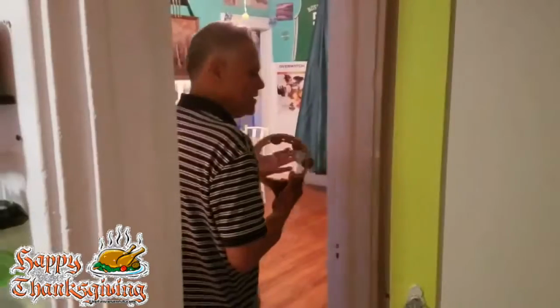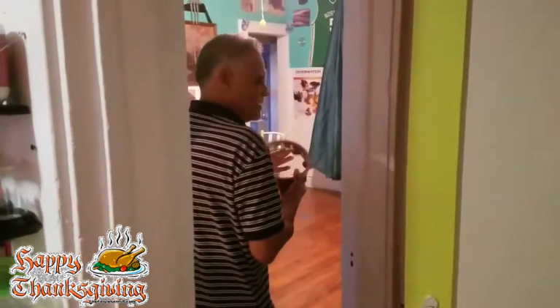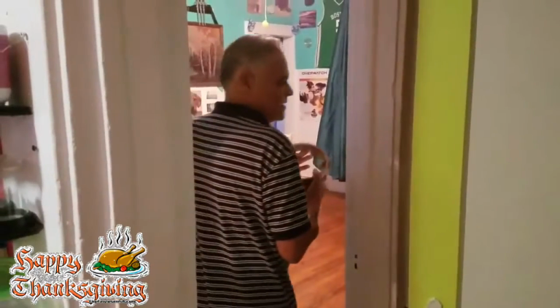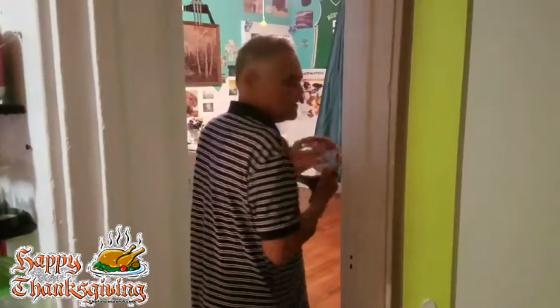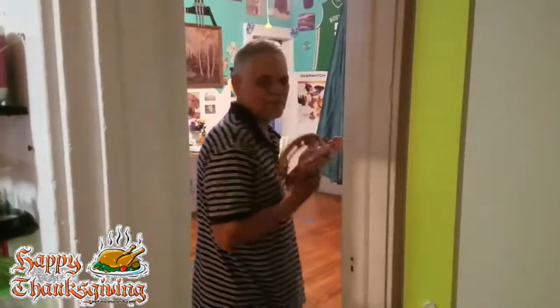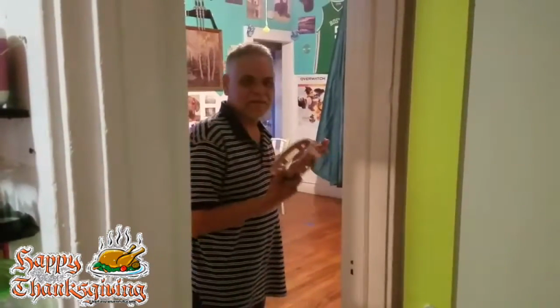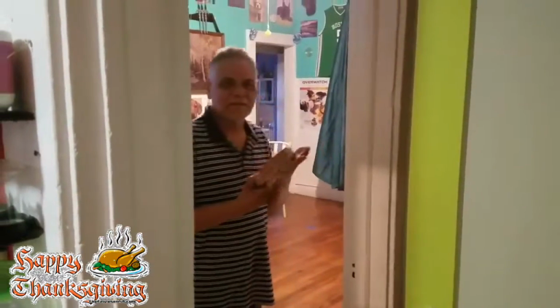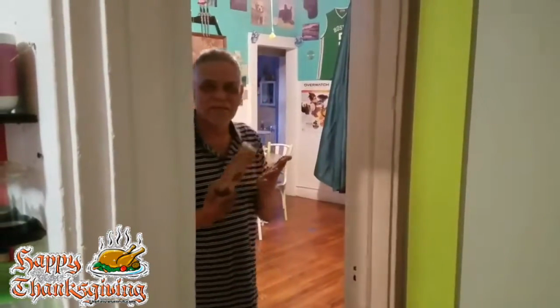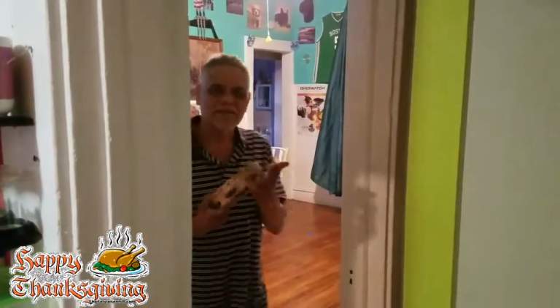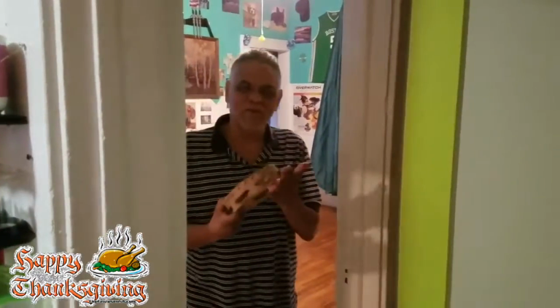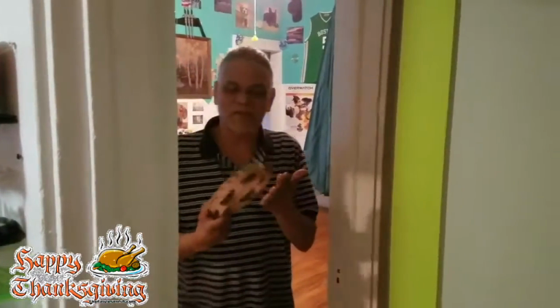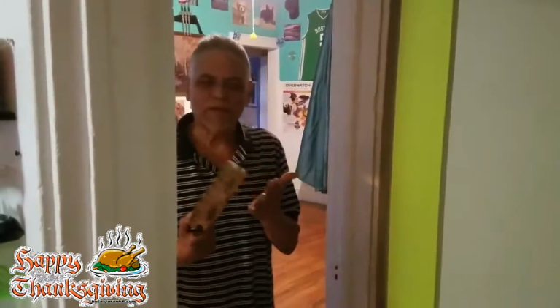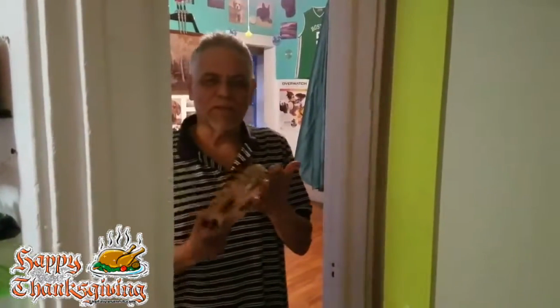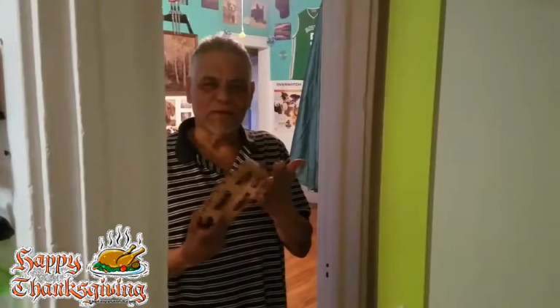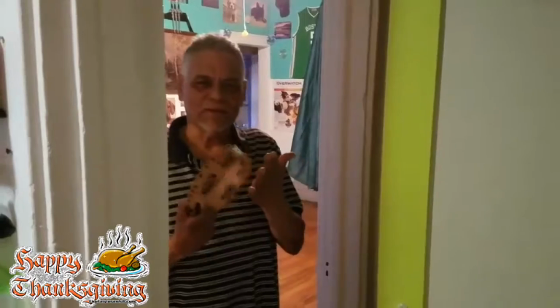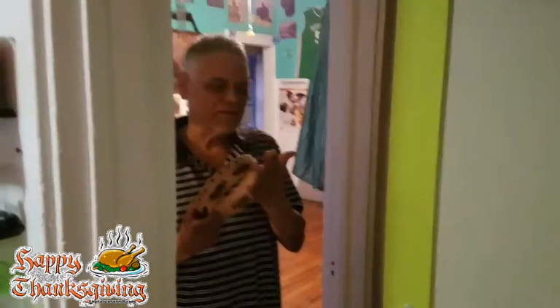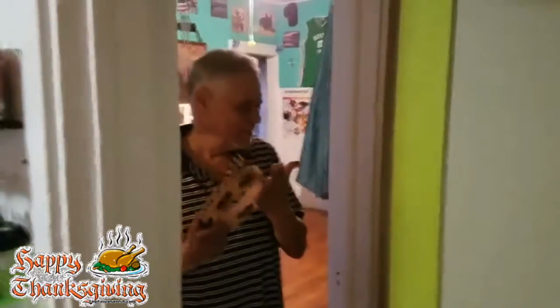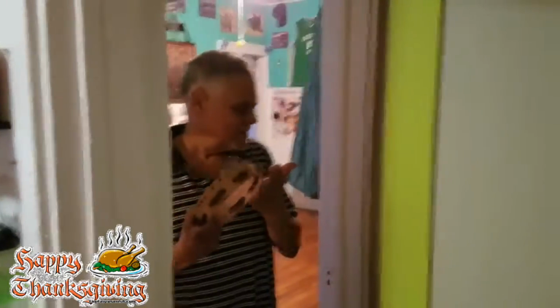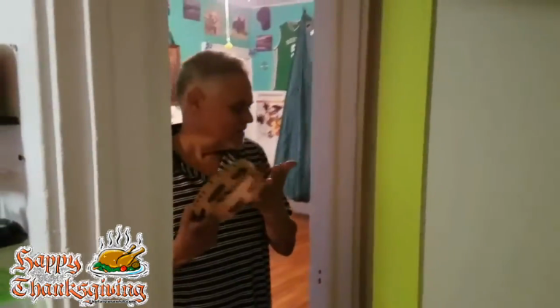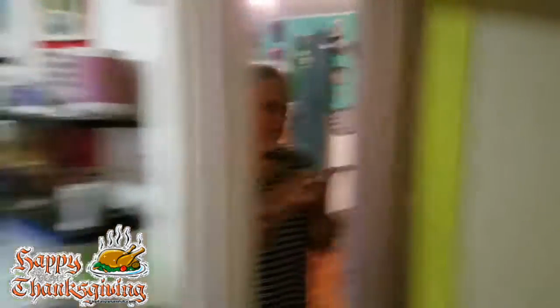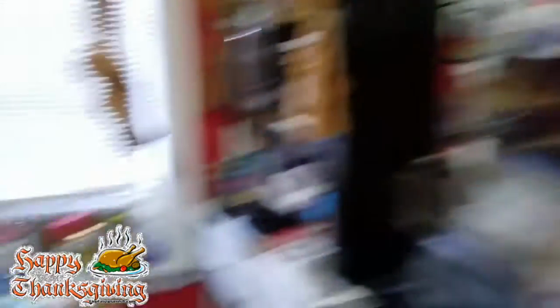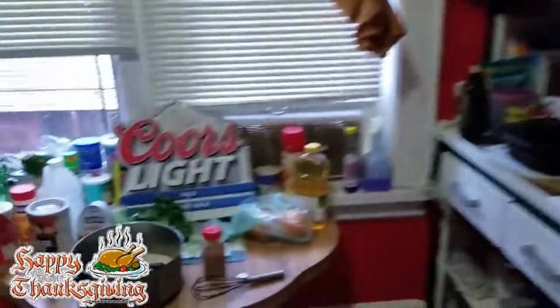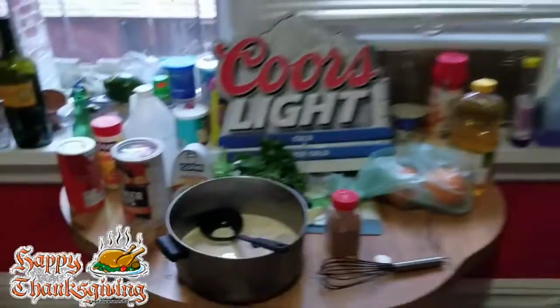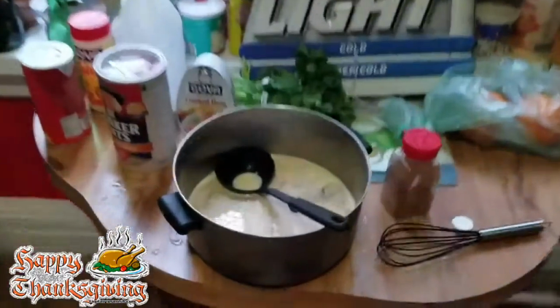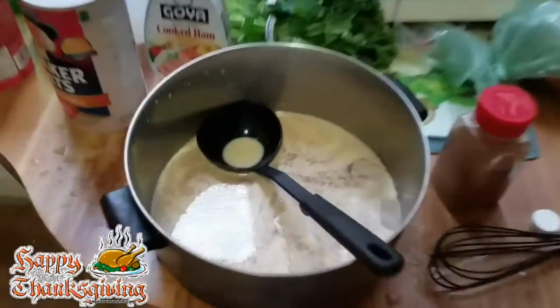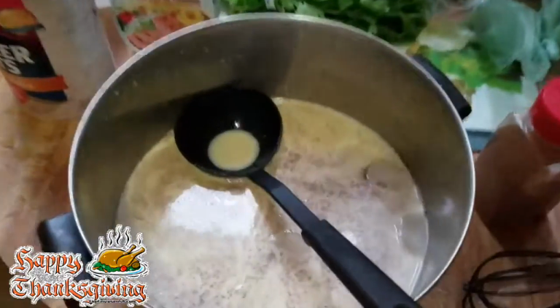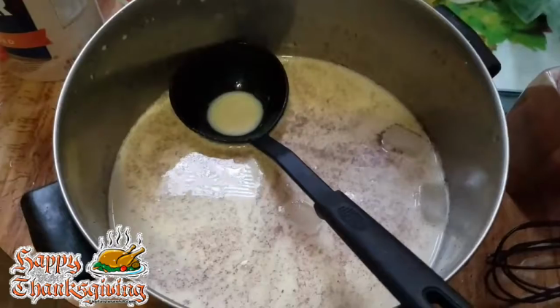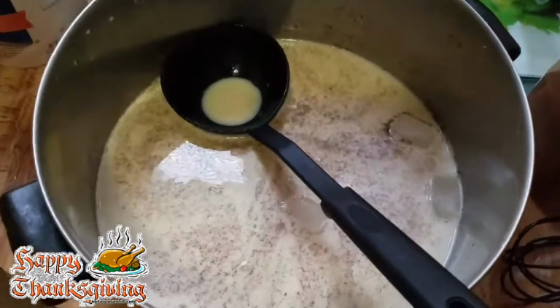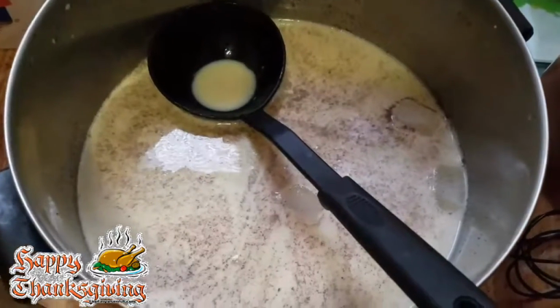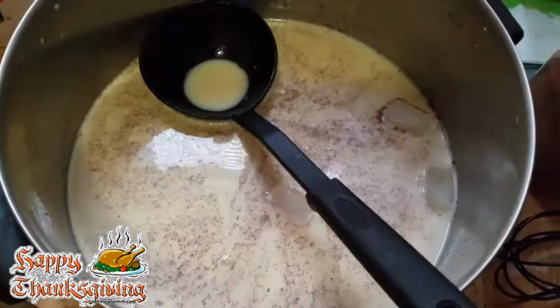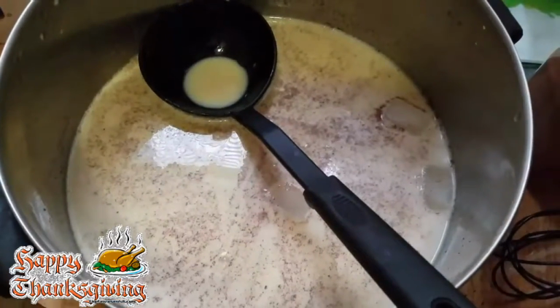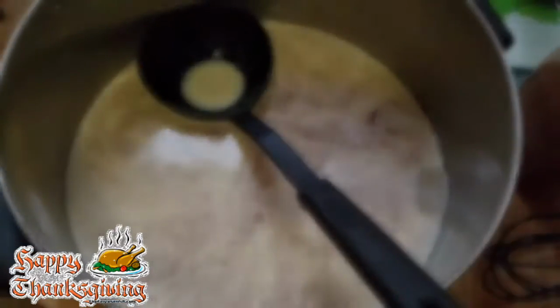Bobby, how was the coquito? The coquito was real good — in Spanish! Yeah, this is my chocolate coquito.